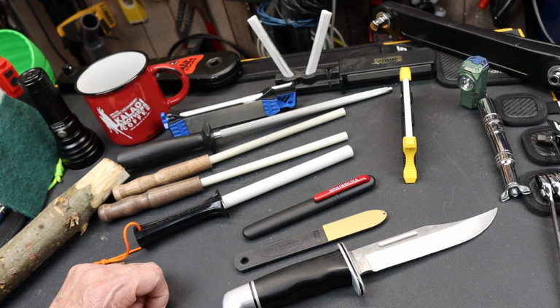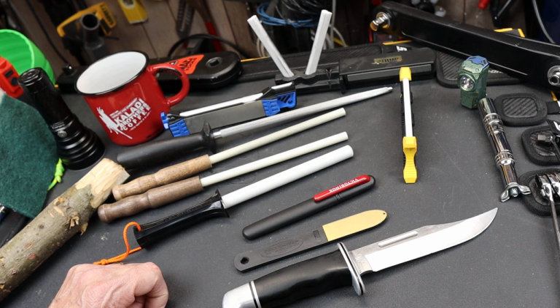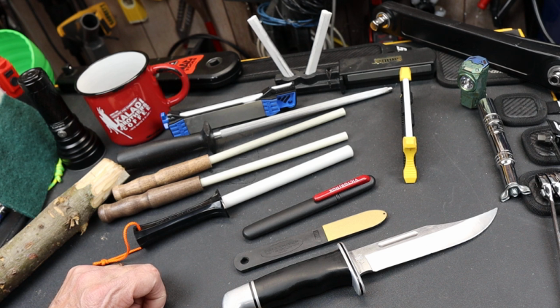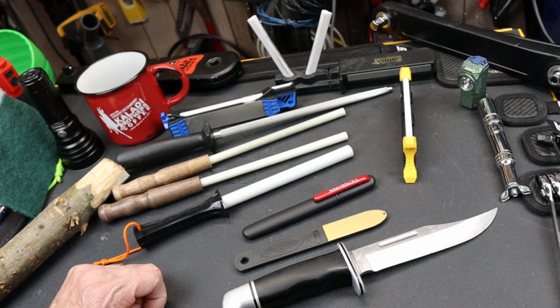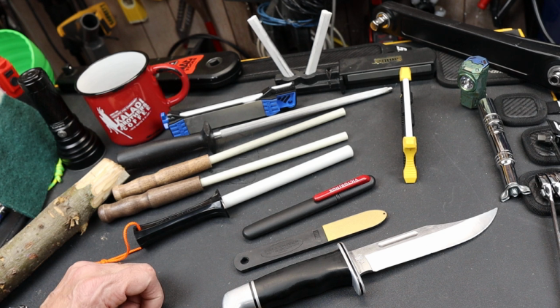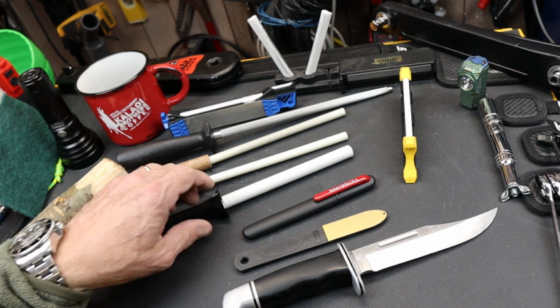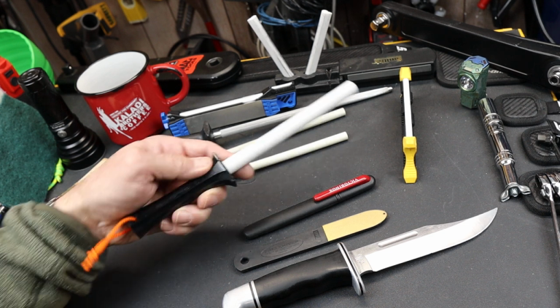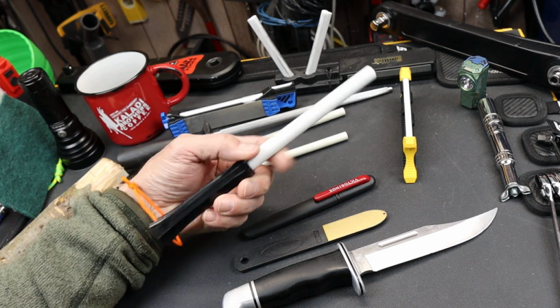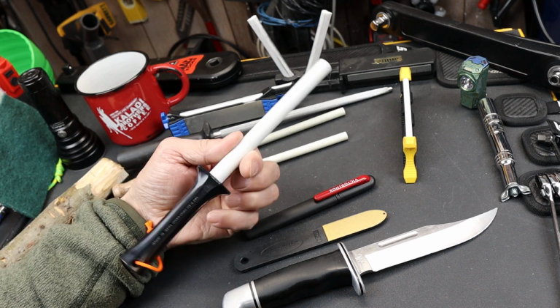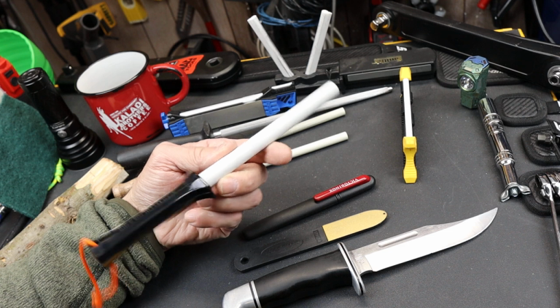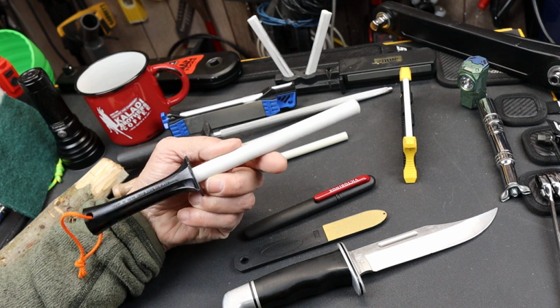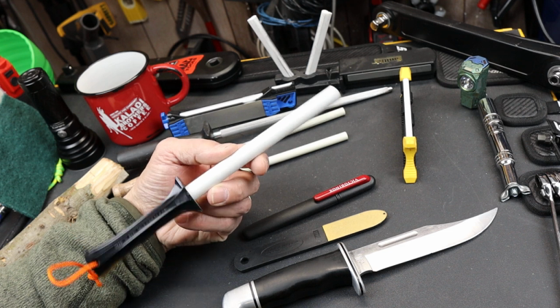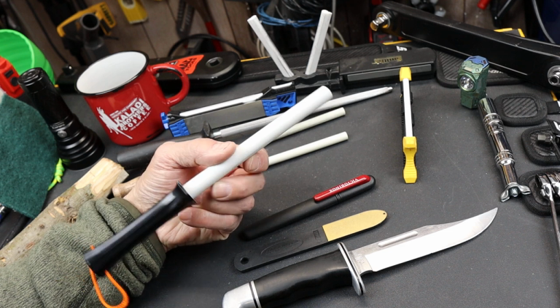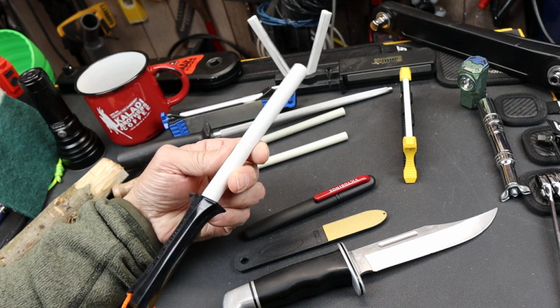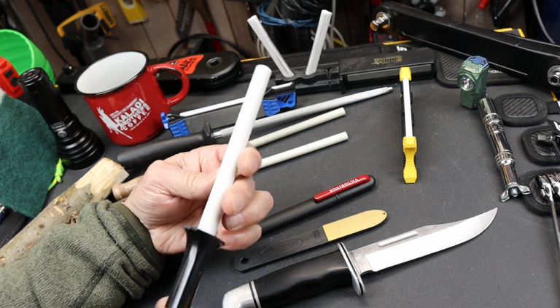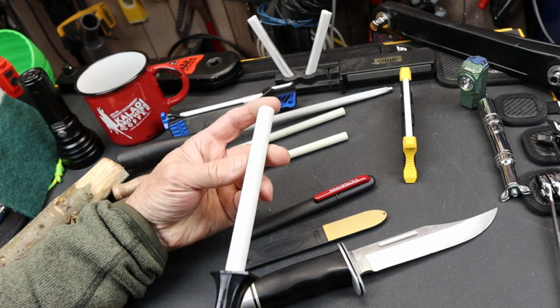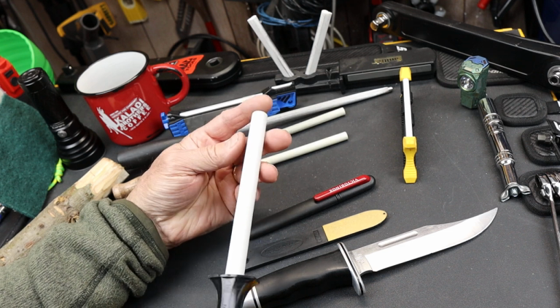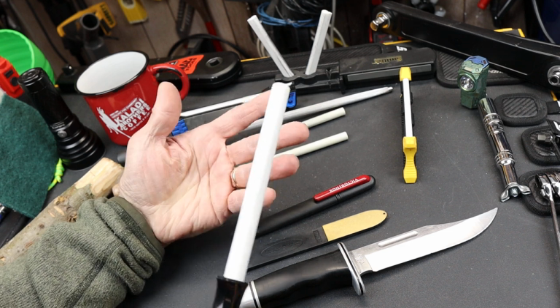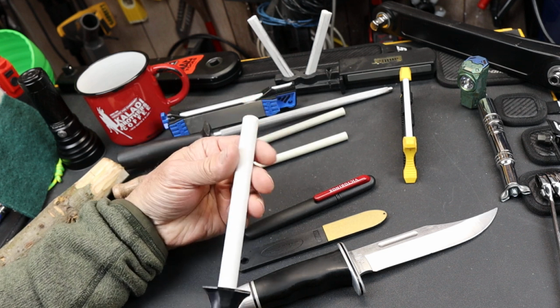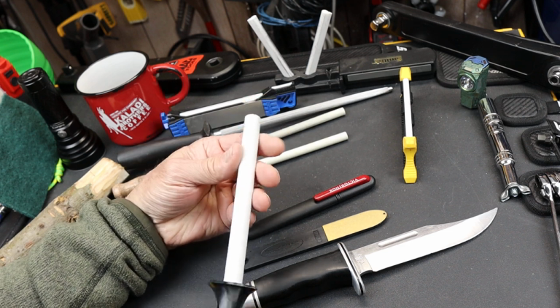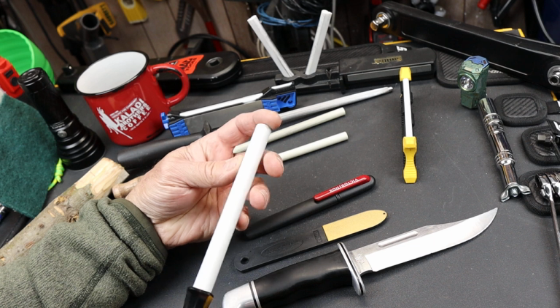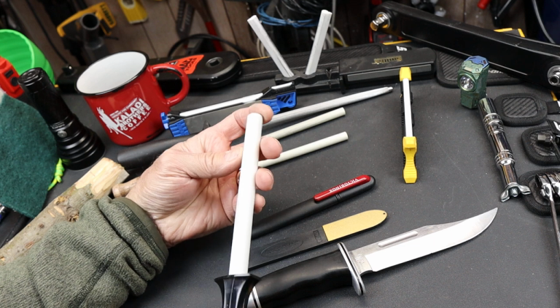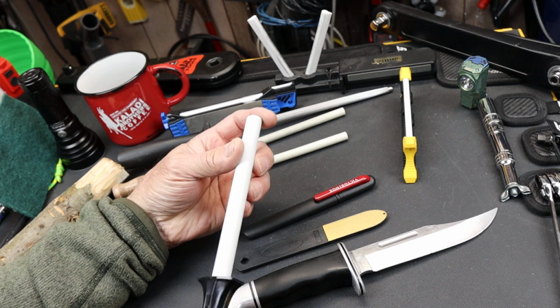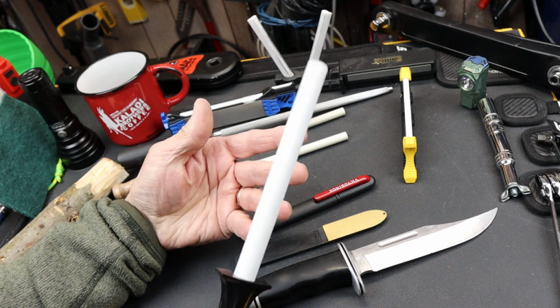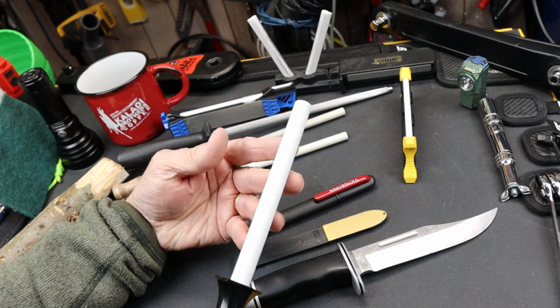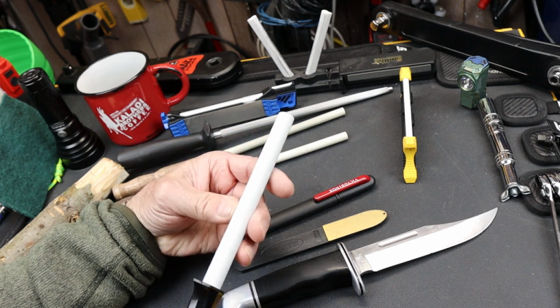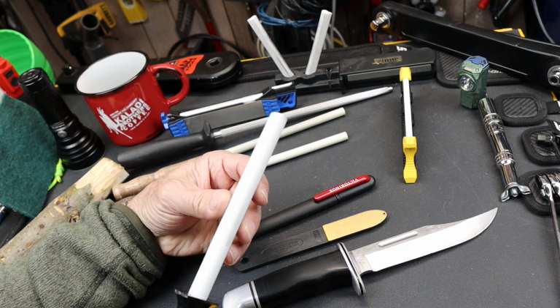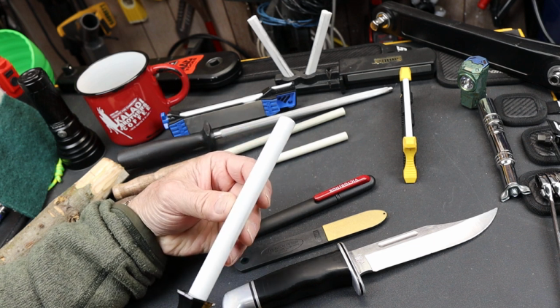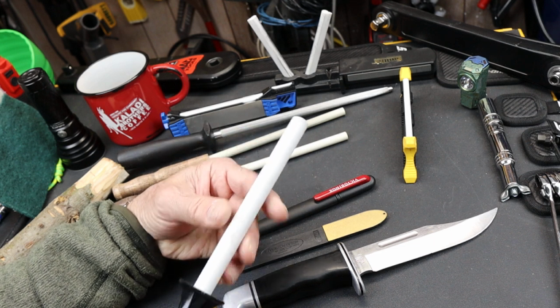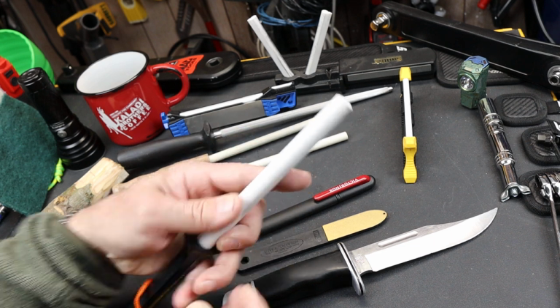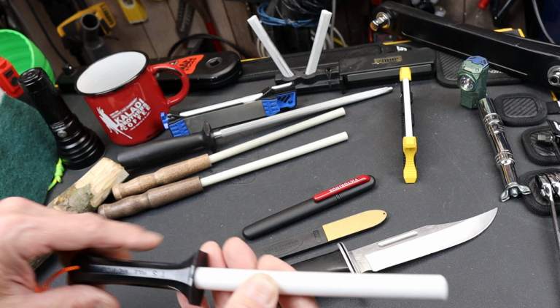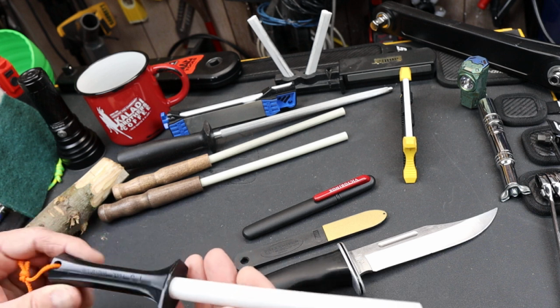Howdy folks, Doc here with Last Best Tool. To me, ceramic is one of those wonder materials, kind of like titanium or carbon fiber. It's not necessarily rare or made out of anything really unusual. It's just a great material that has all kinds of applications.